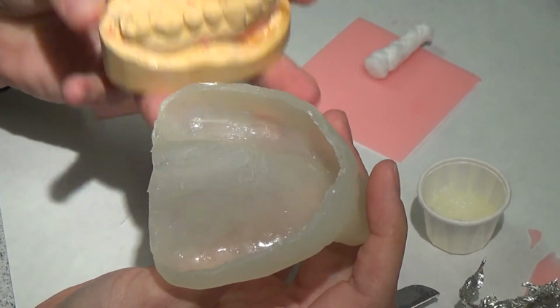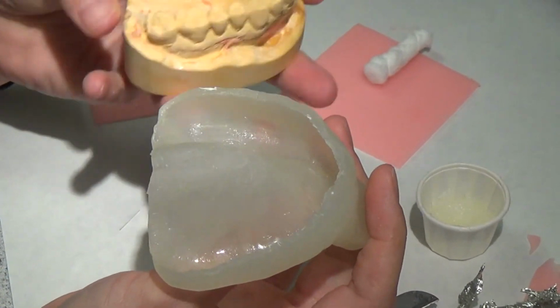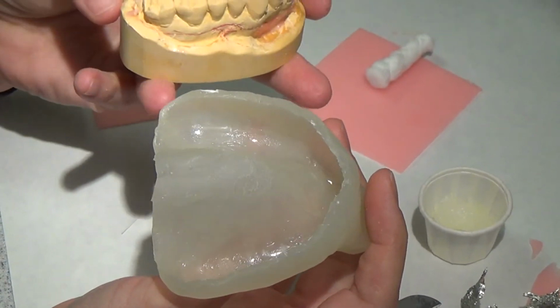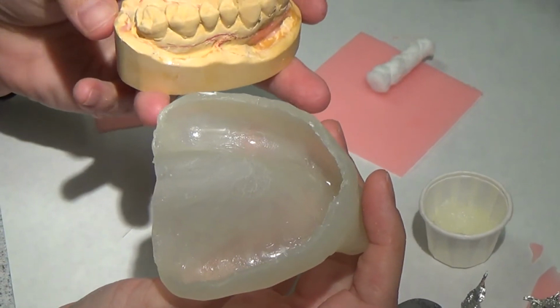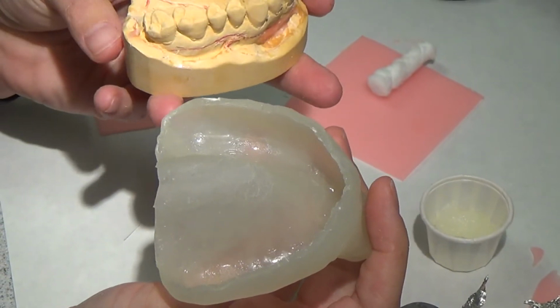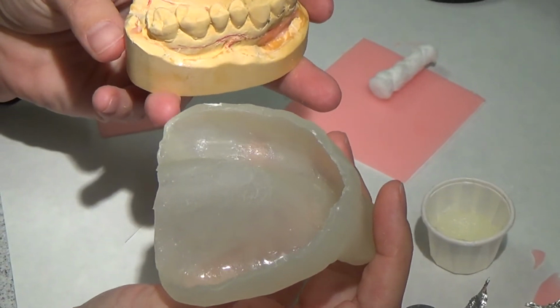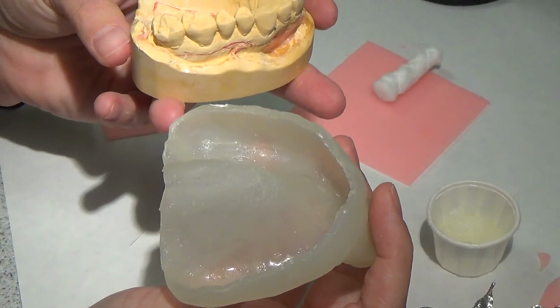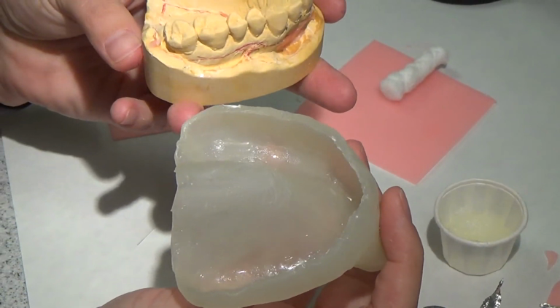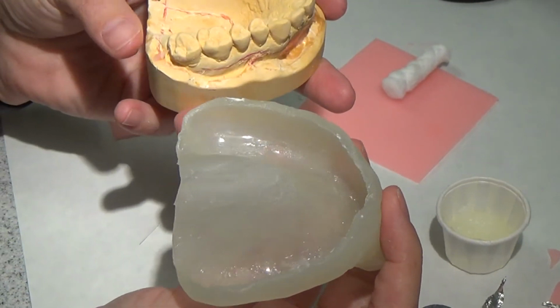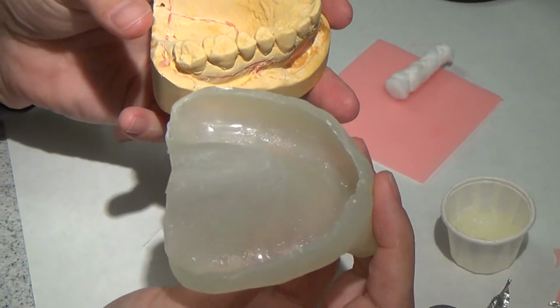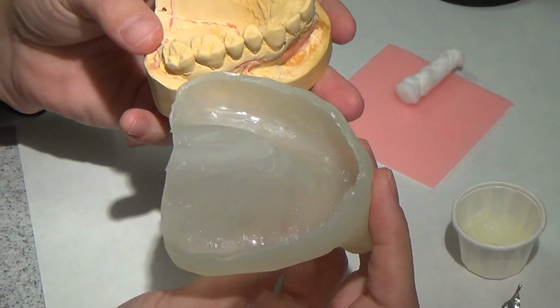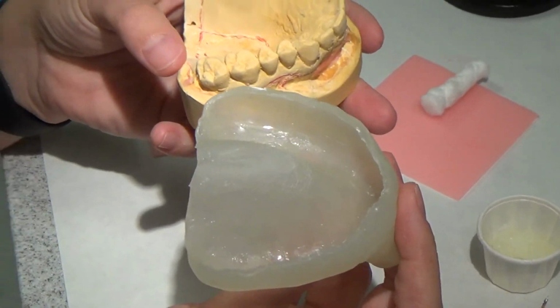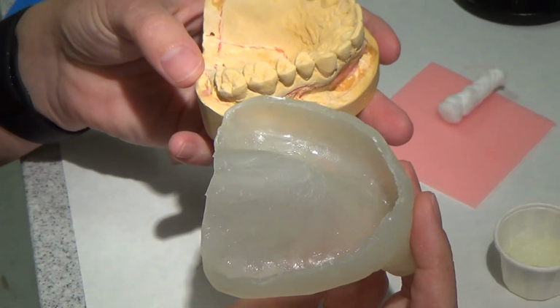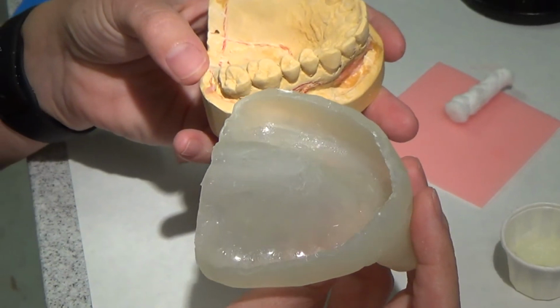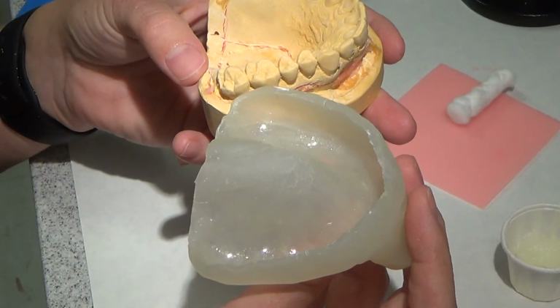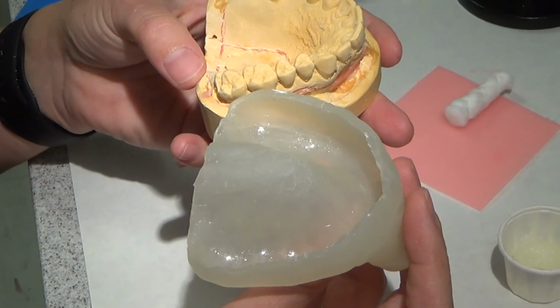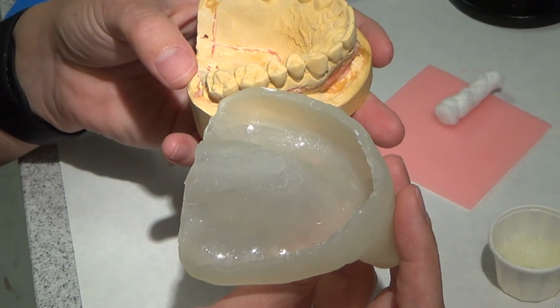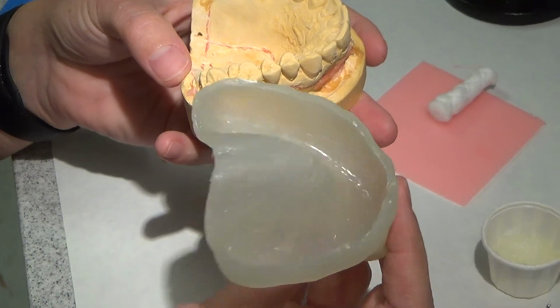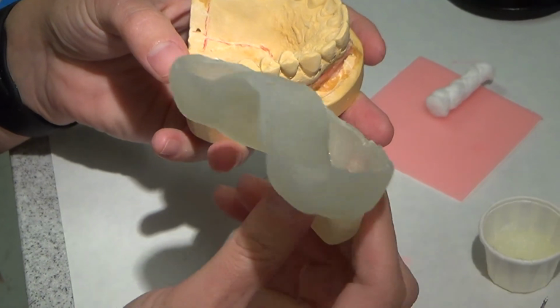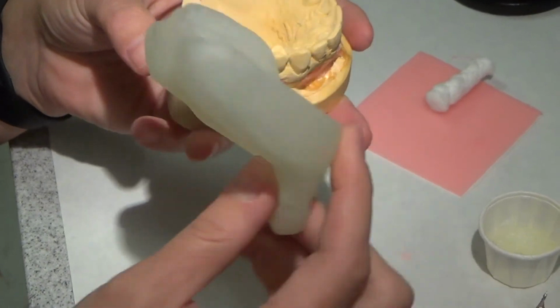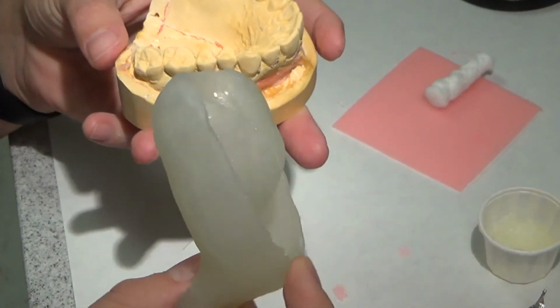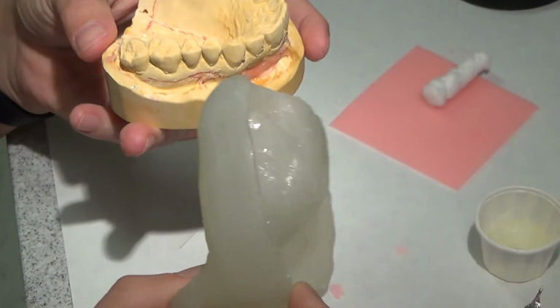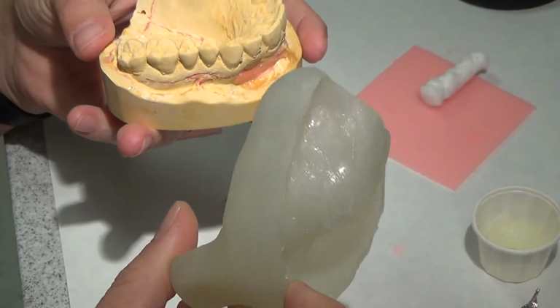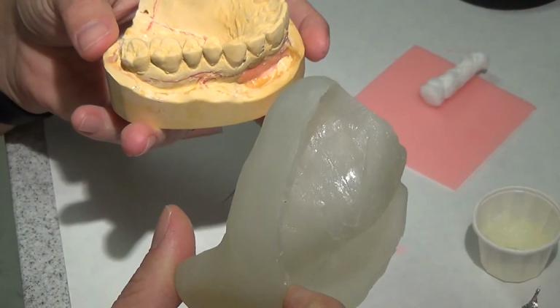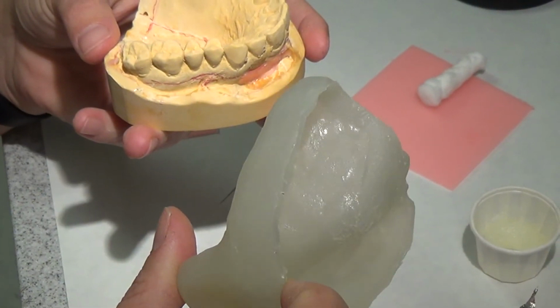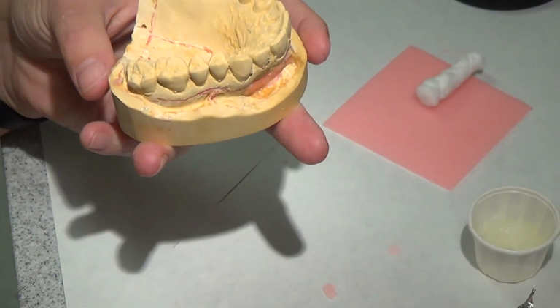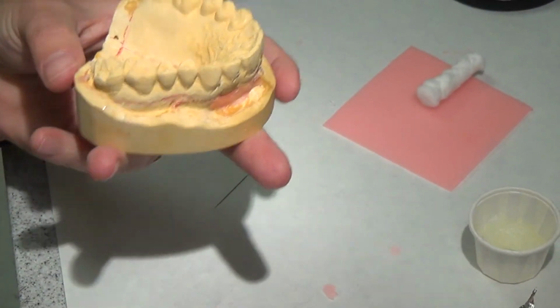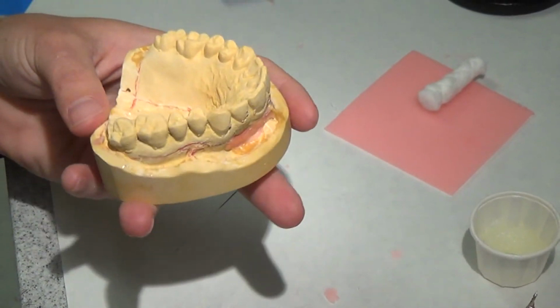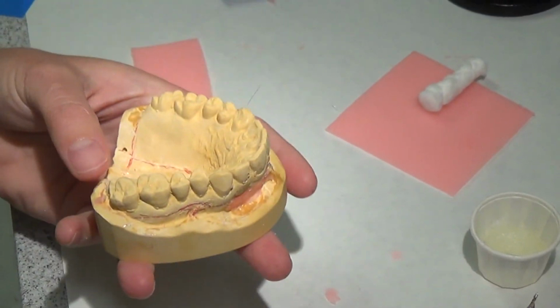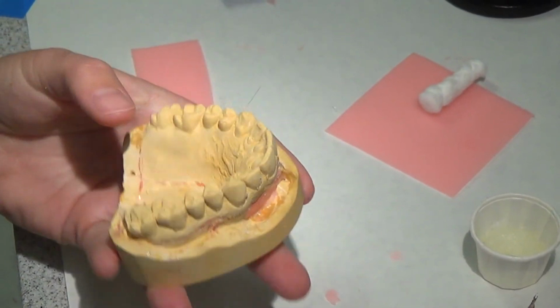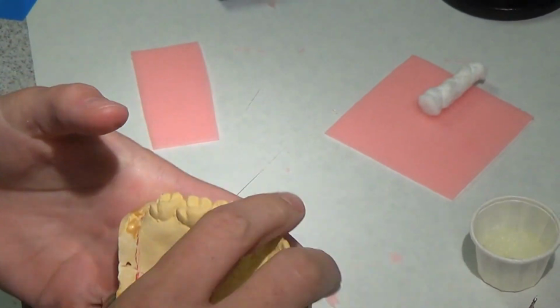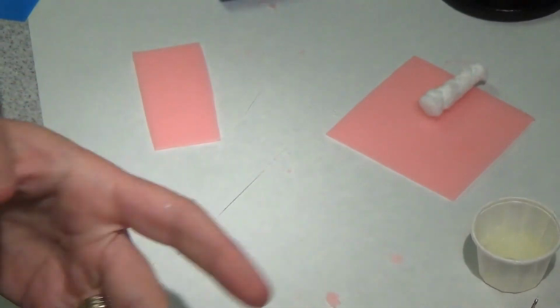Do you all want me to do the mandible, or does this make enough sense? I'm happy to do the mandible.